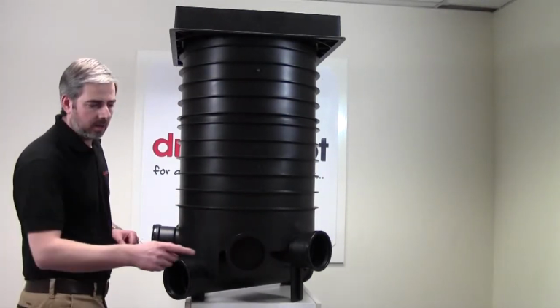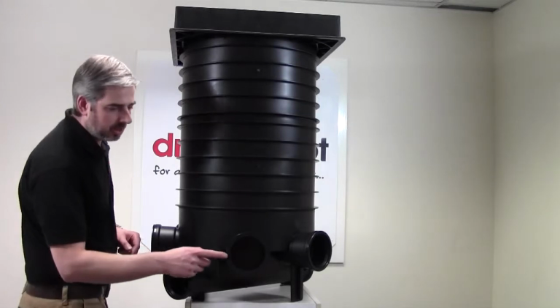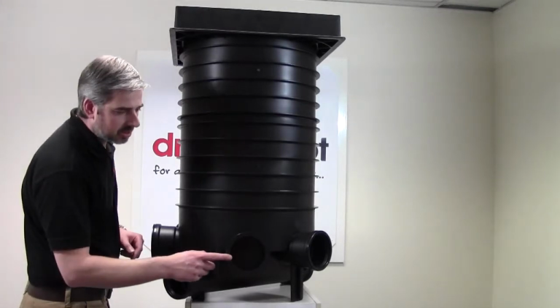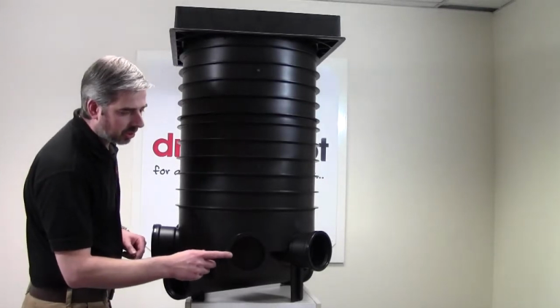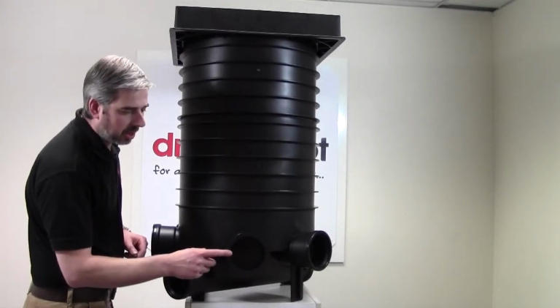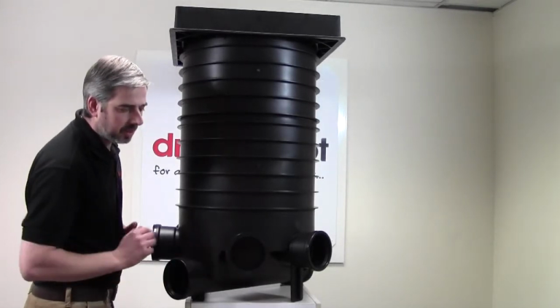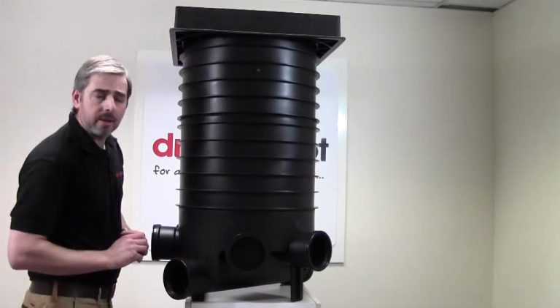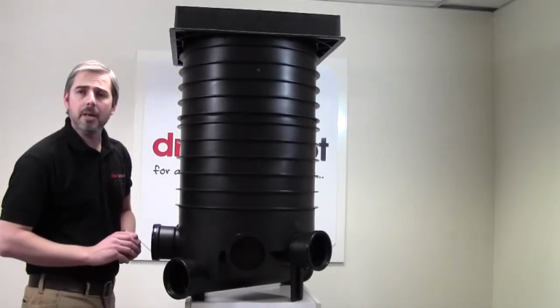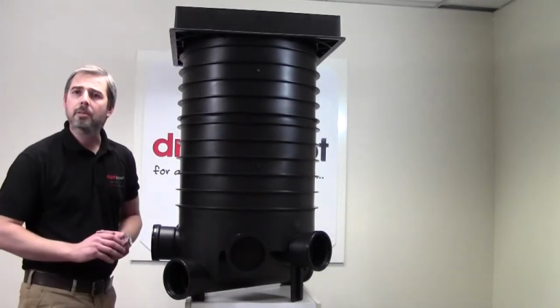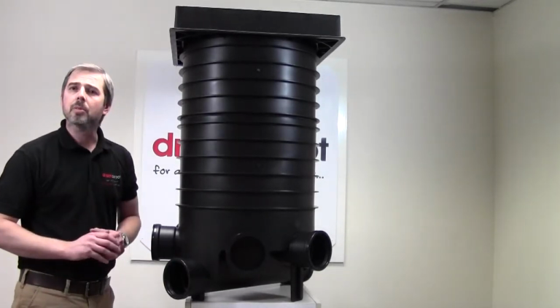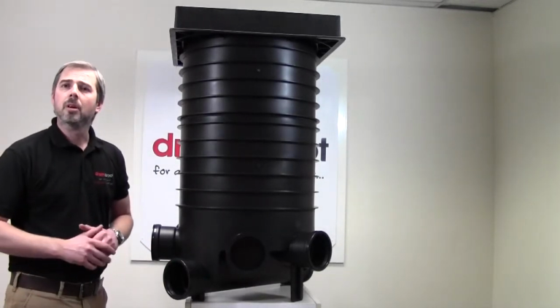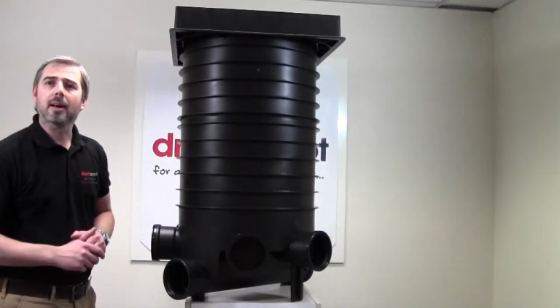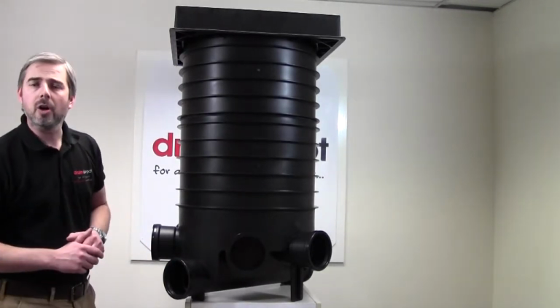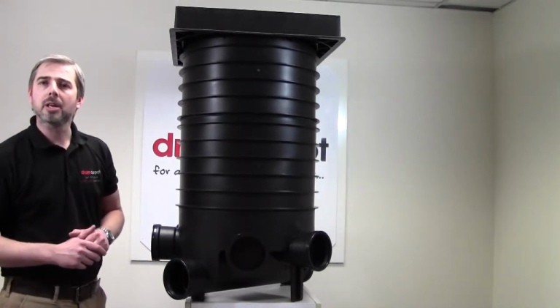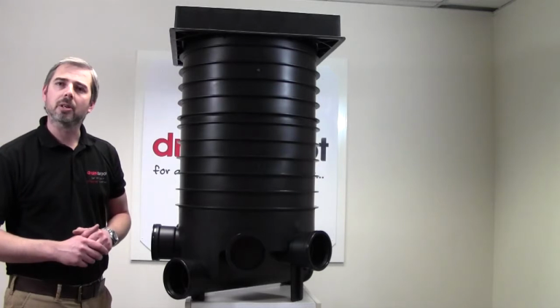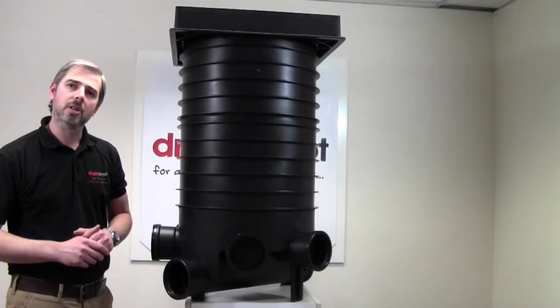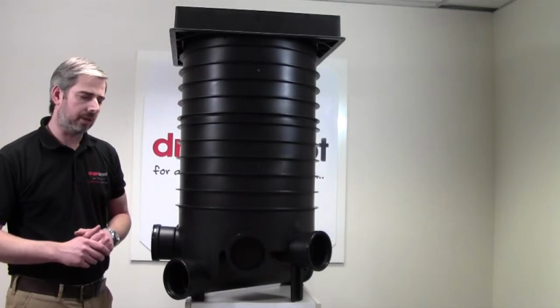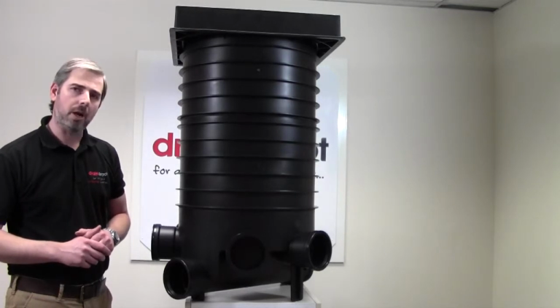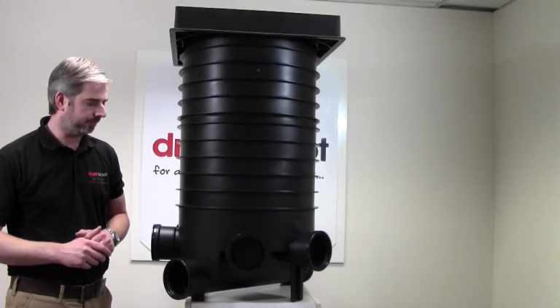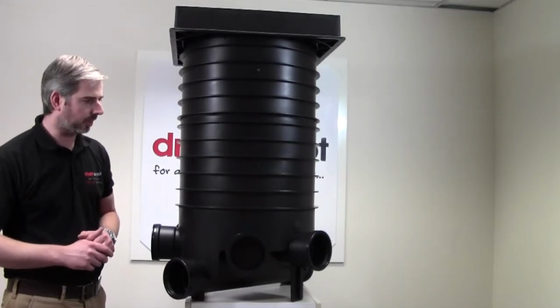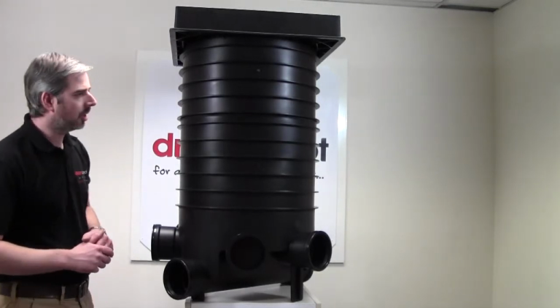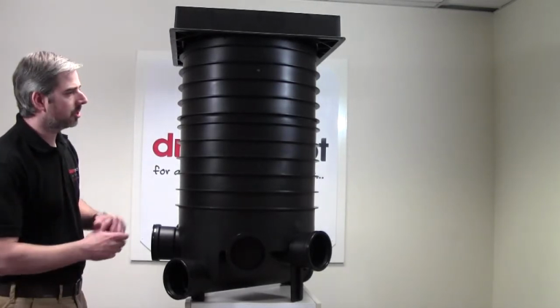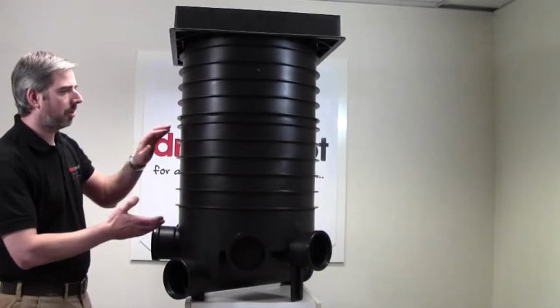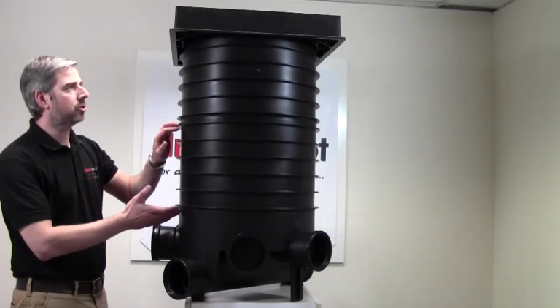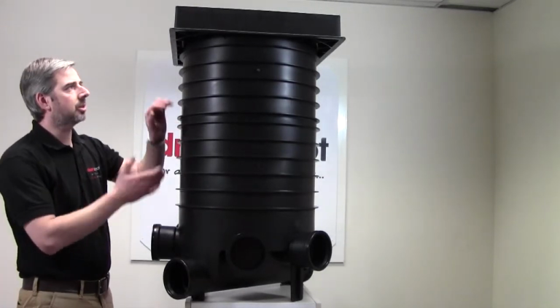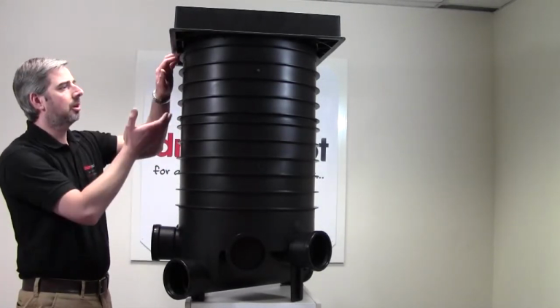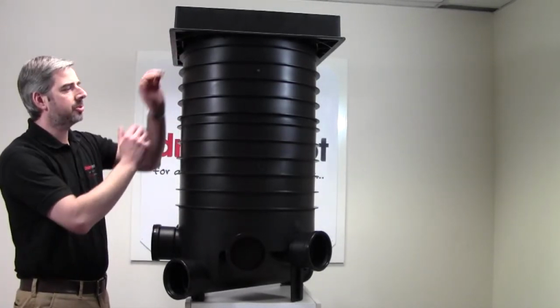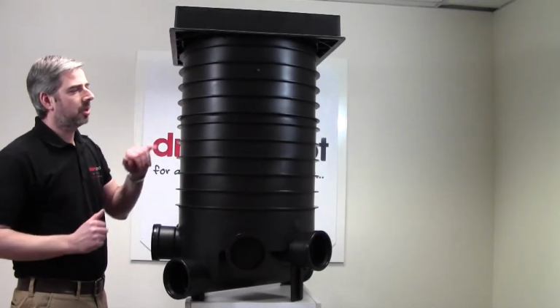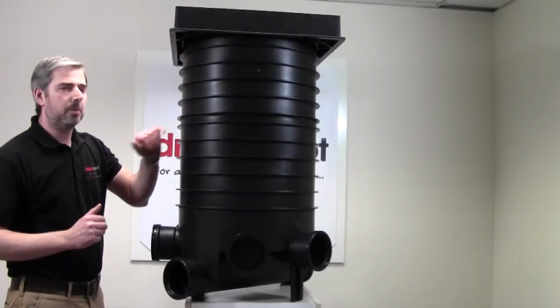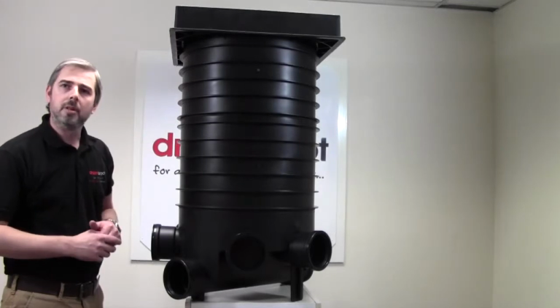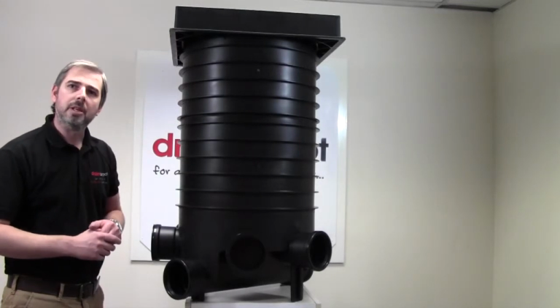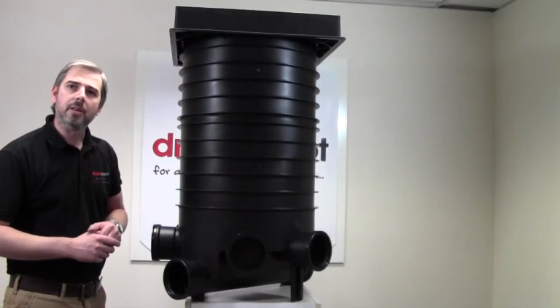You'll notice that some of the sockets have plugs in them. They can be easily removed for access of a 110mm spigoted pipe. Two 300mm risers complete with sealing rings.